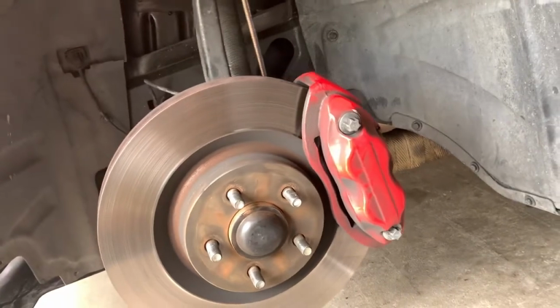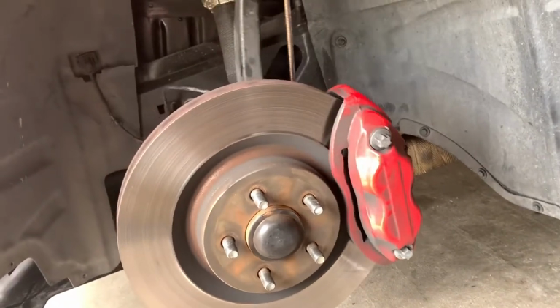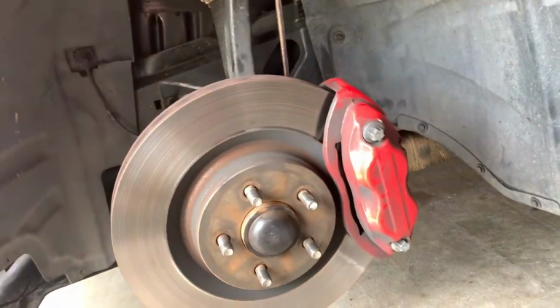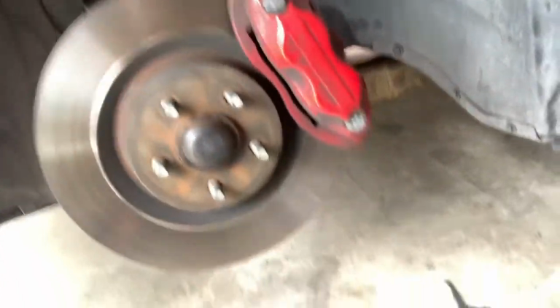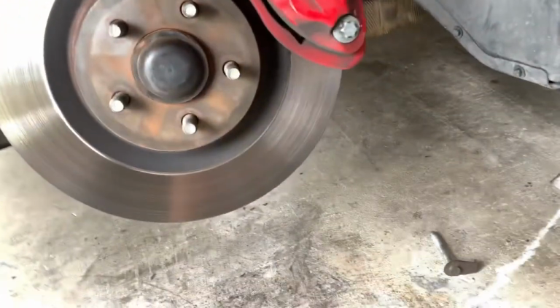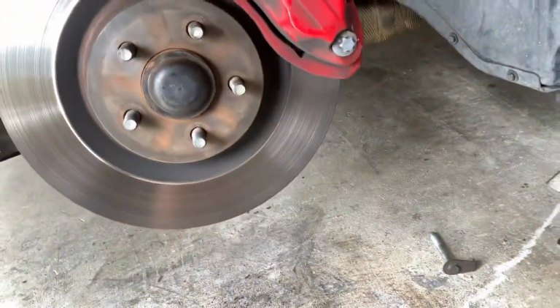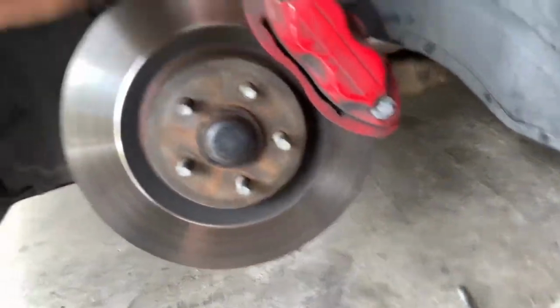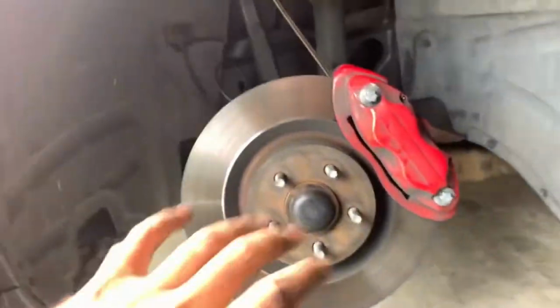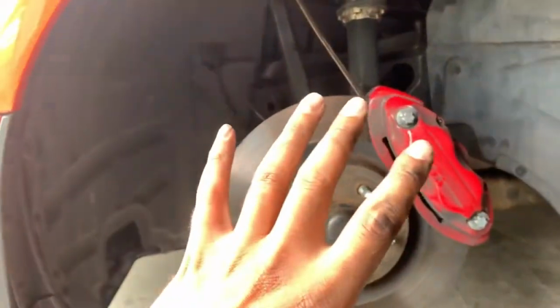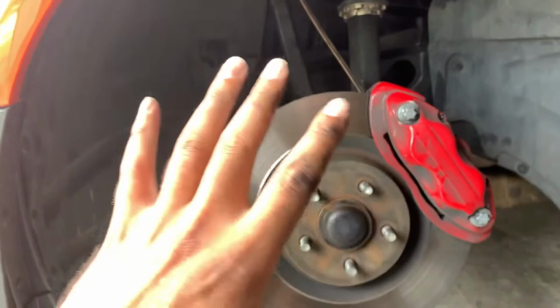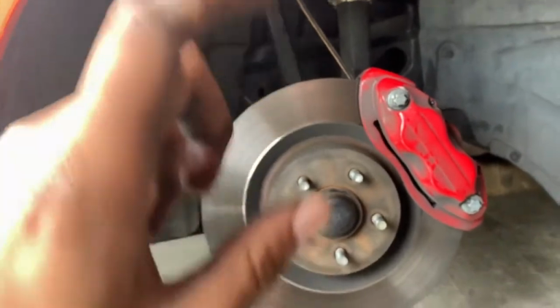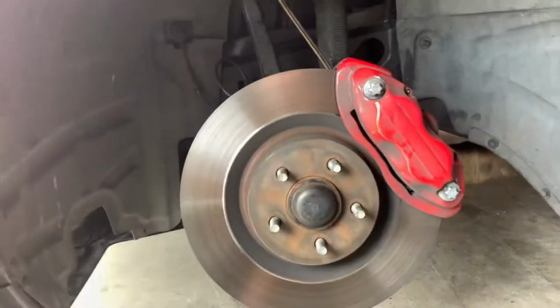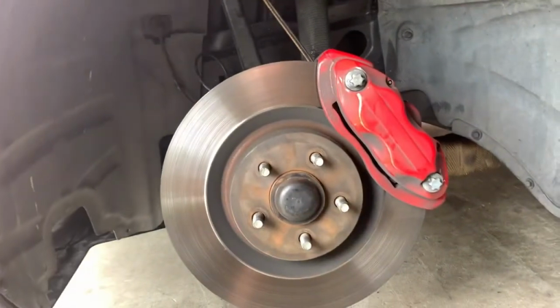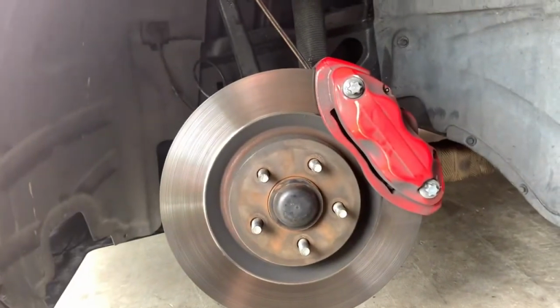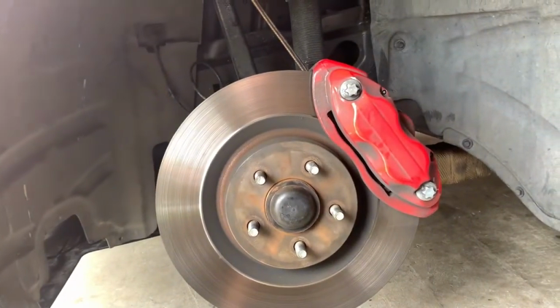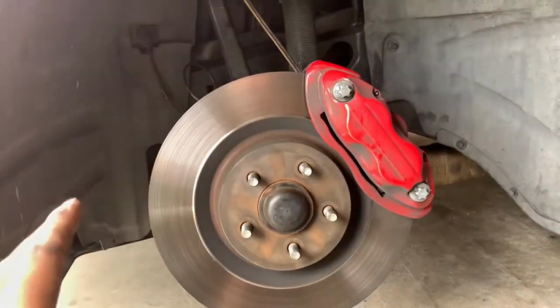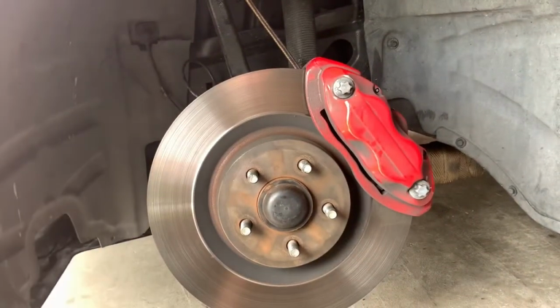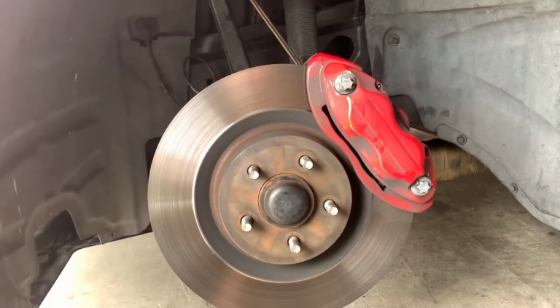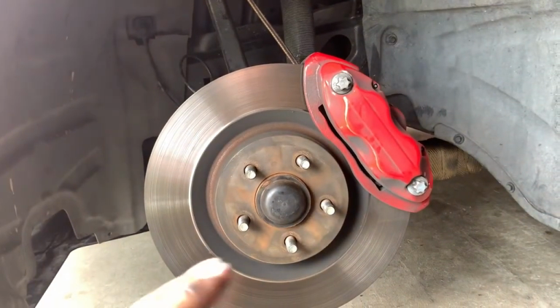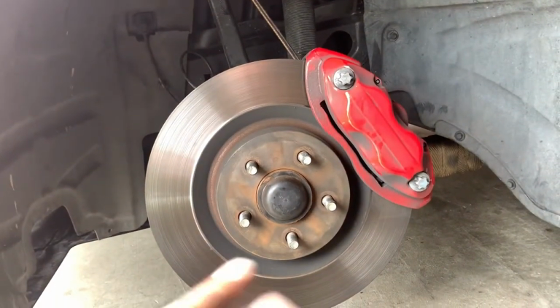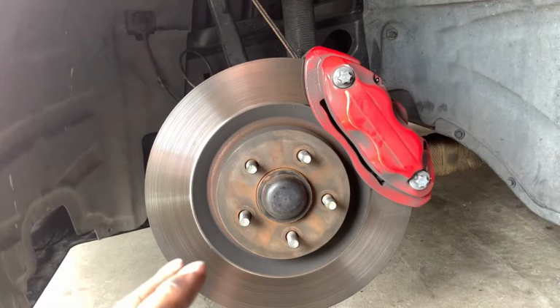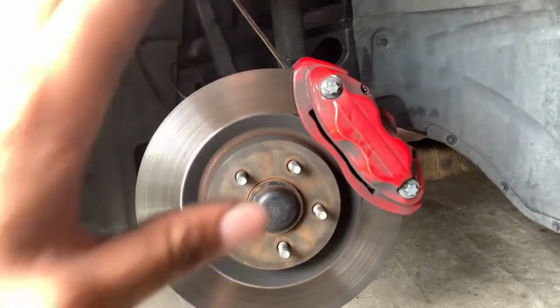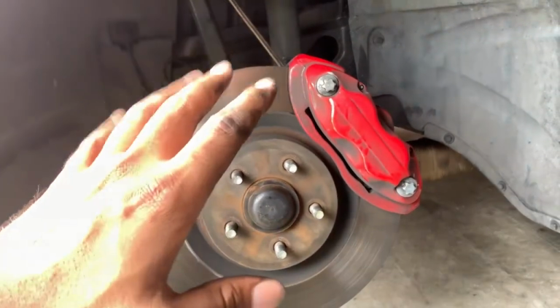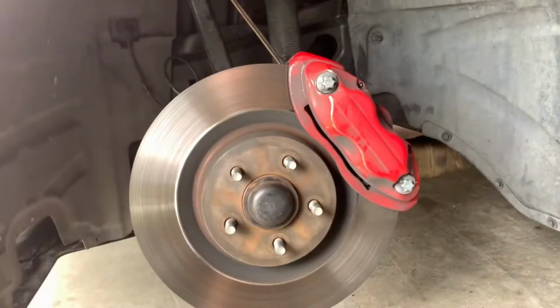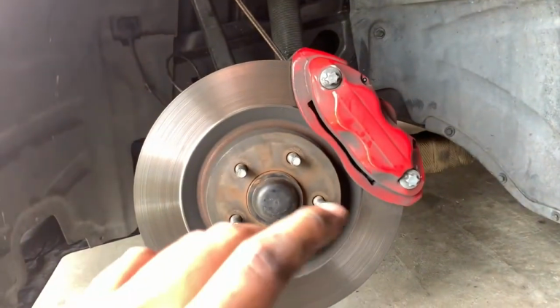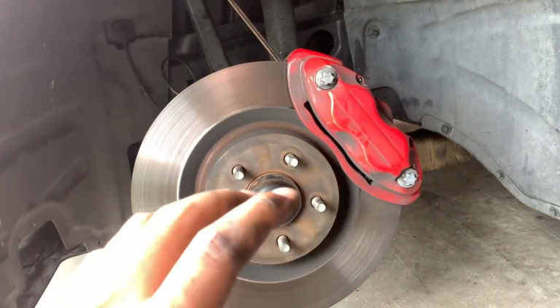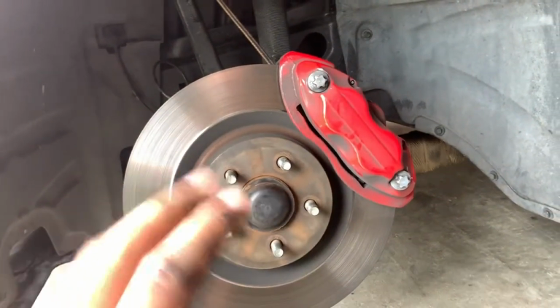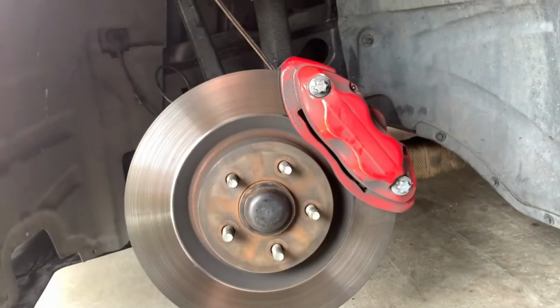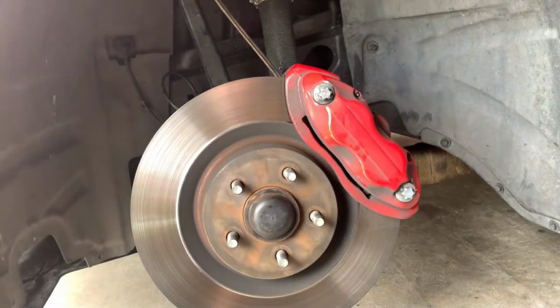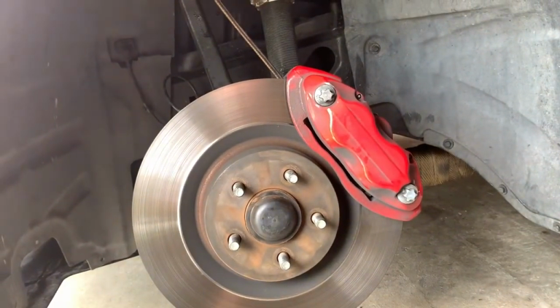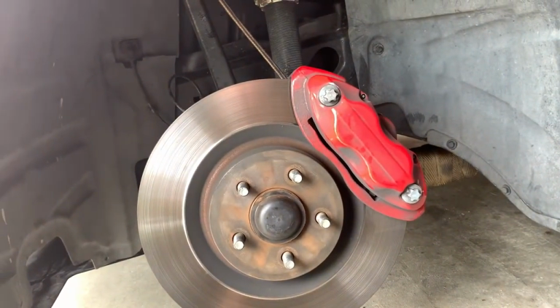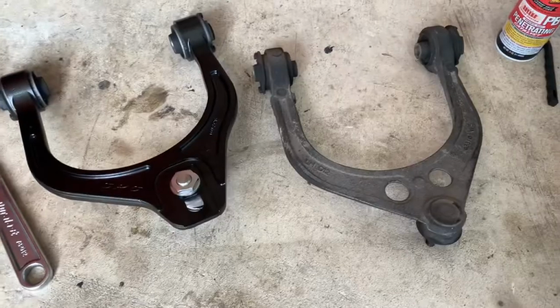When you move it to the back, the actual wheel is going to sit forward just a hair. A little more positive caster on turning will help you with turning — it'll feel a little heavier, but it also gives you just a little more negative camber, and that's kind of what we're going for here.